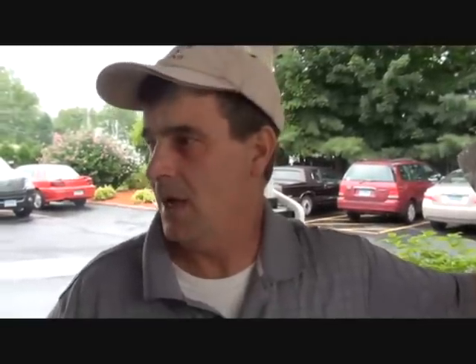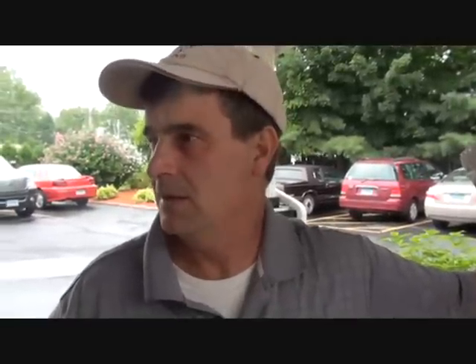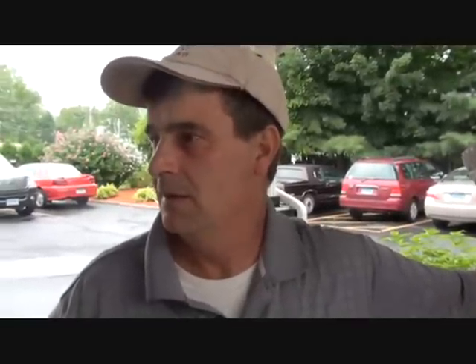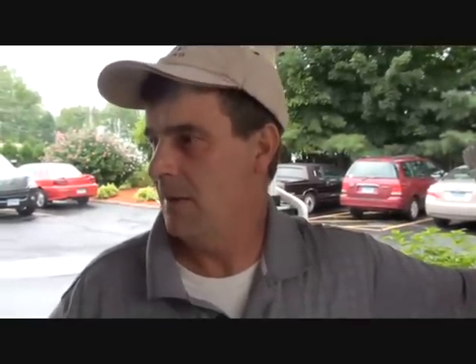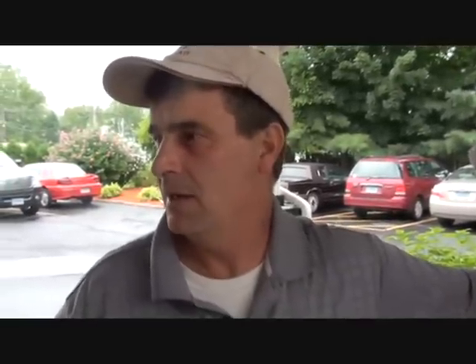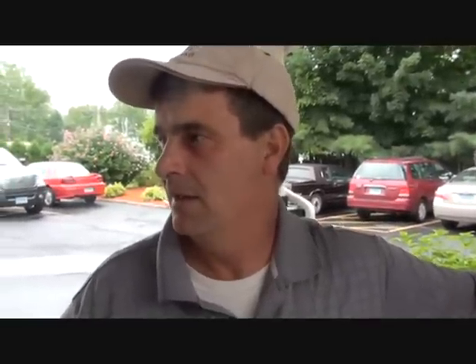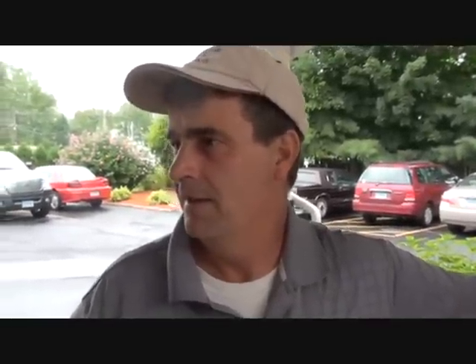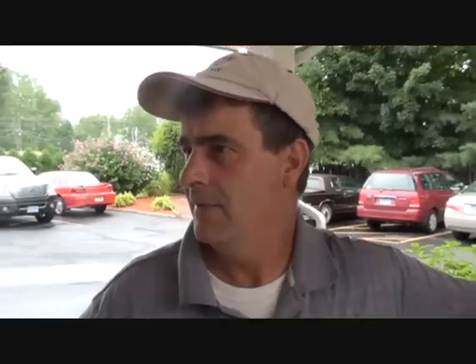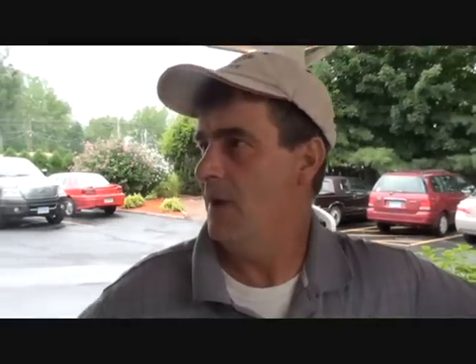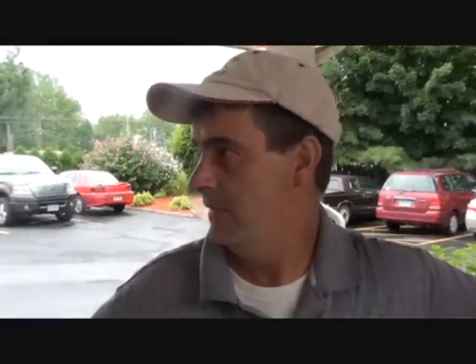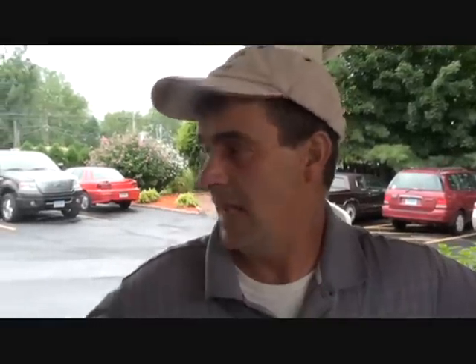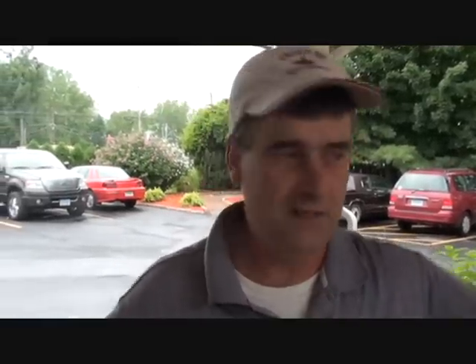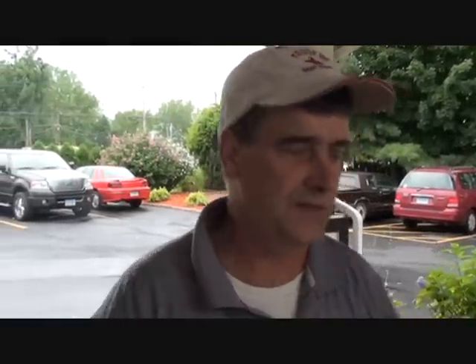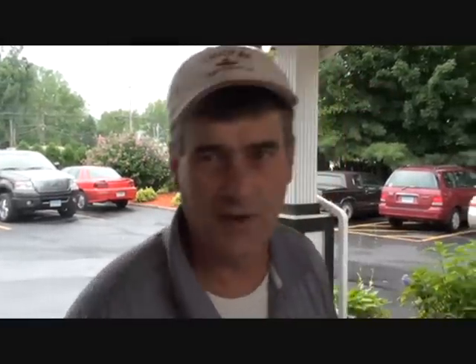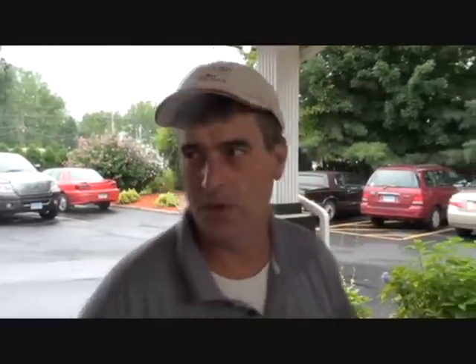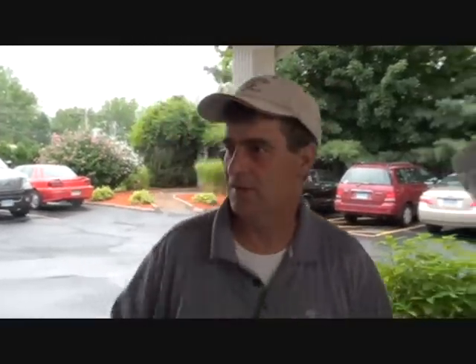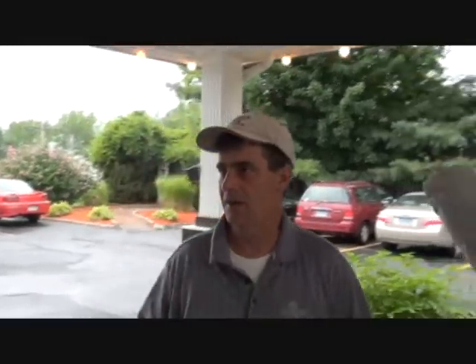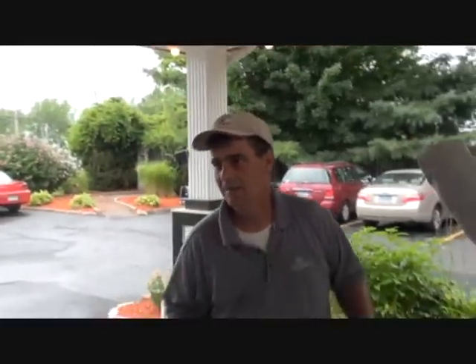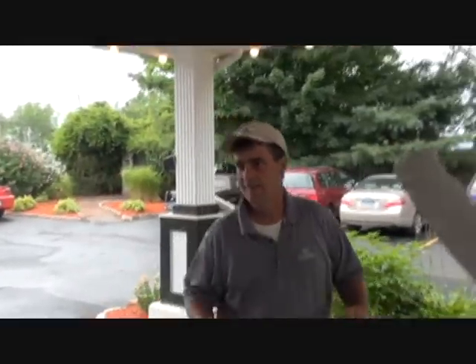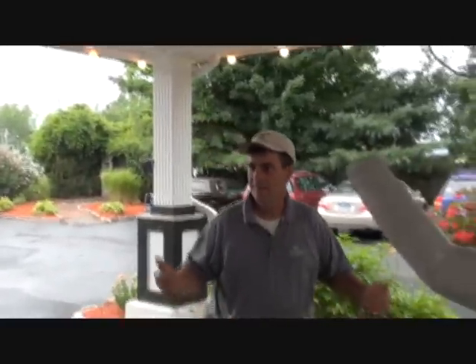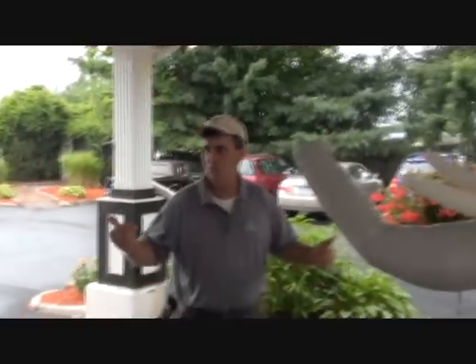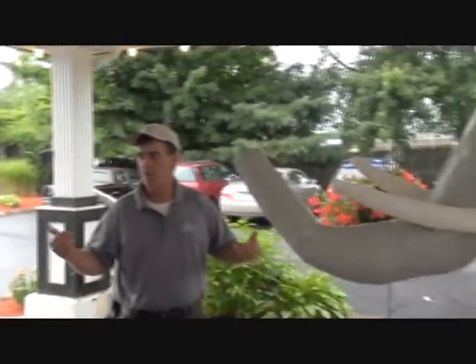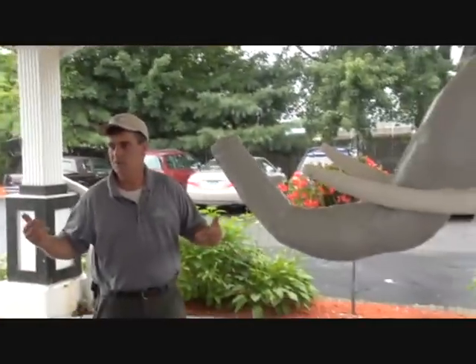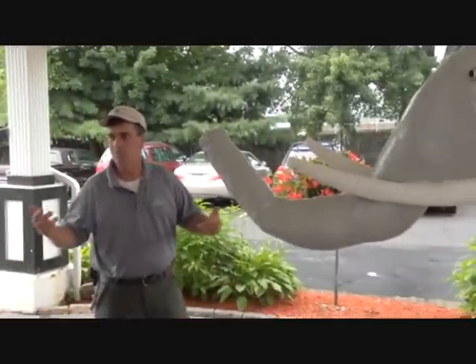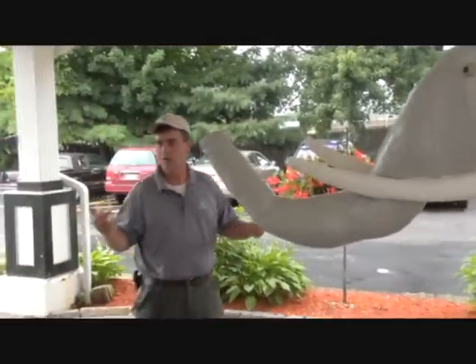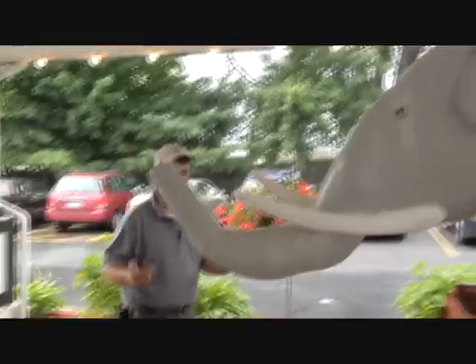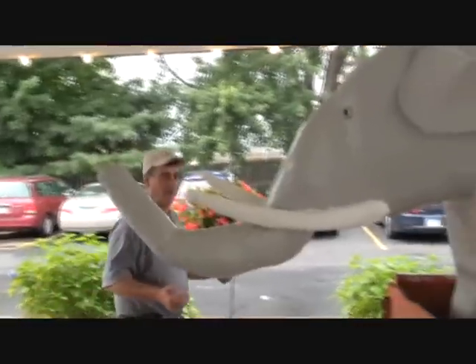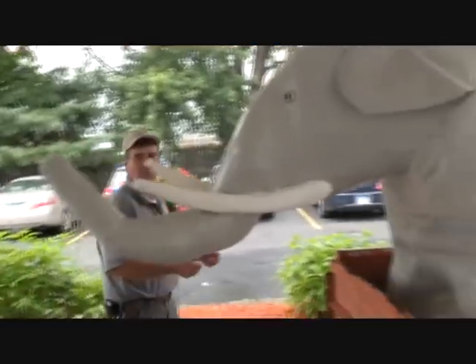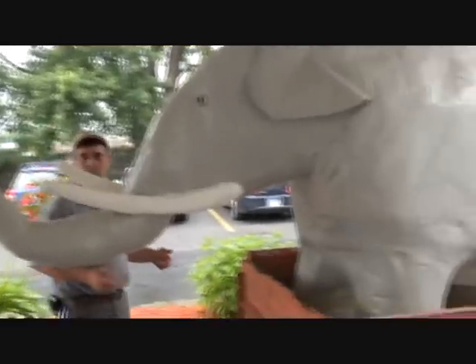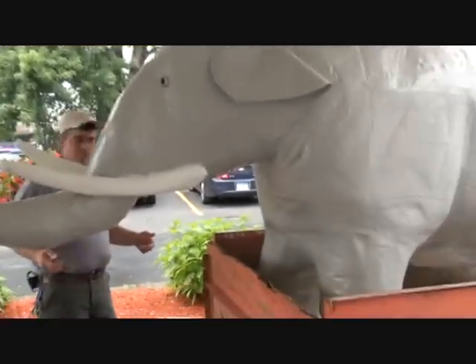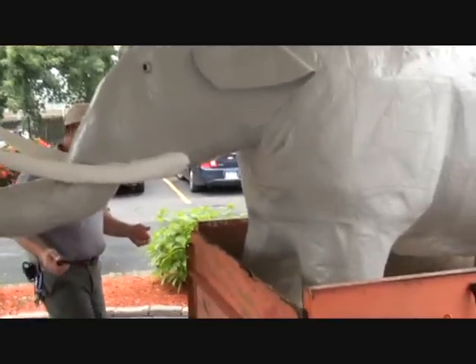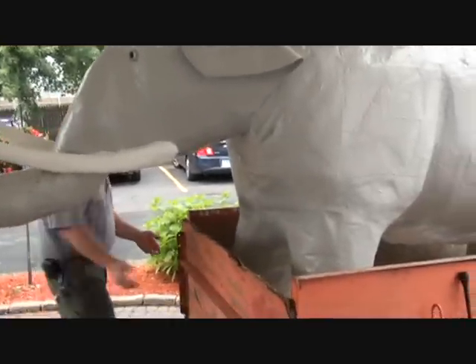Ready, guys? Dominic? Tom? Scott? Let's move this elephant out of the trailer. This is what Republicans do, right? We work. This guy's been moving a lot of Republicans. Believe me.